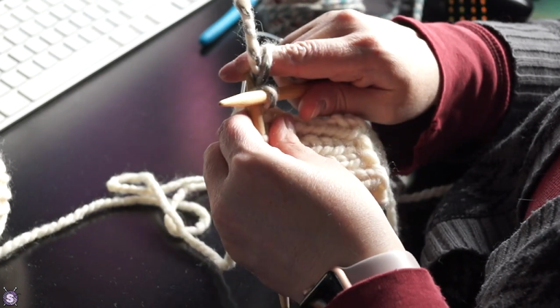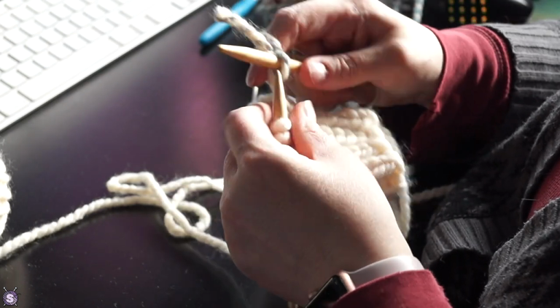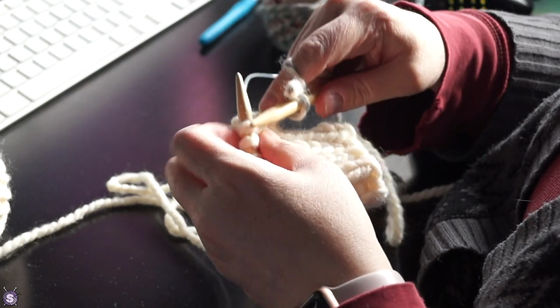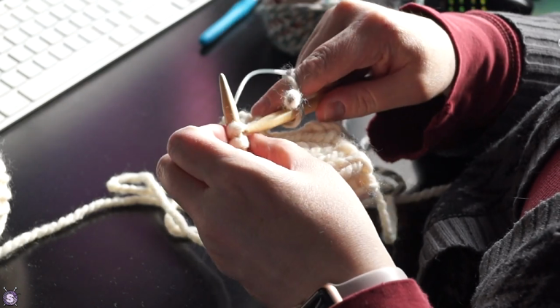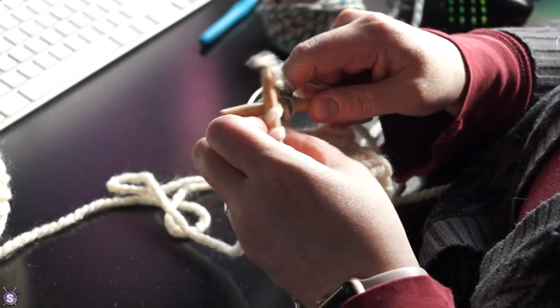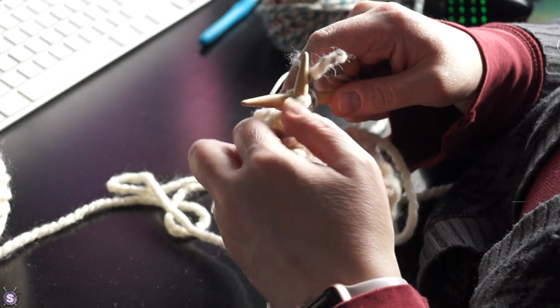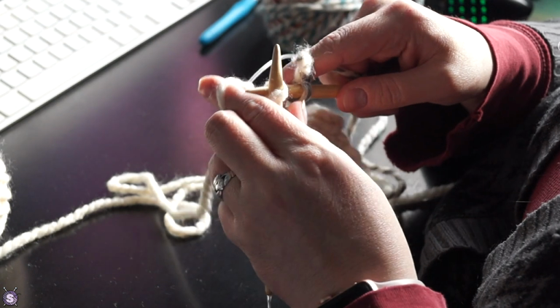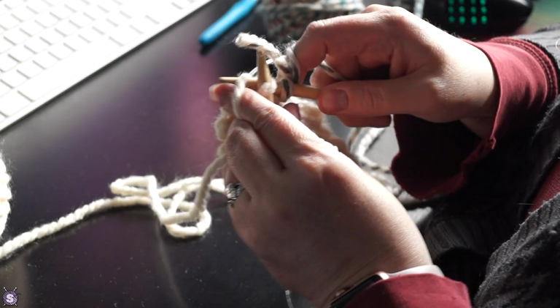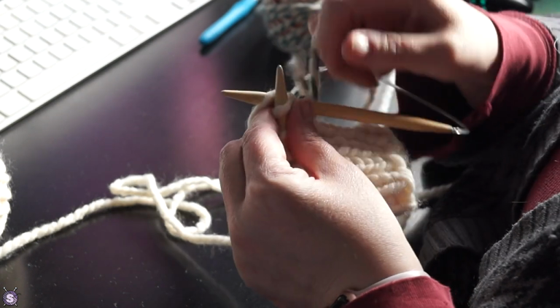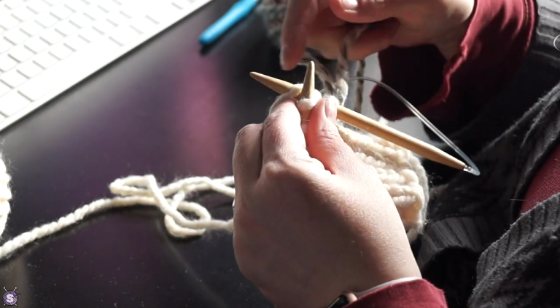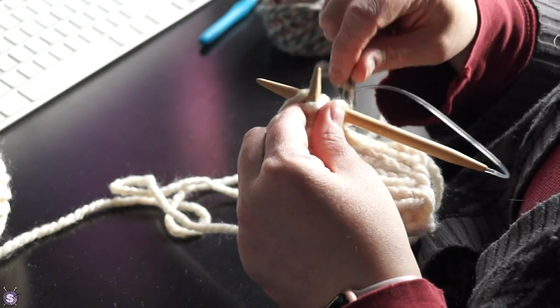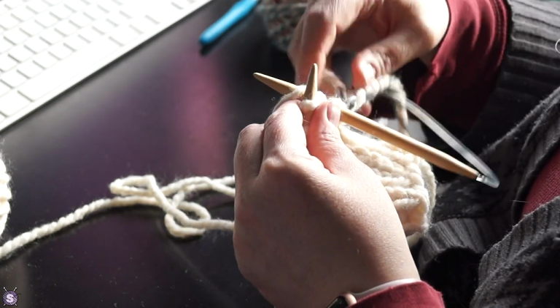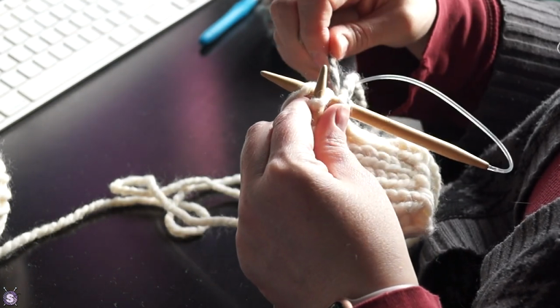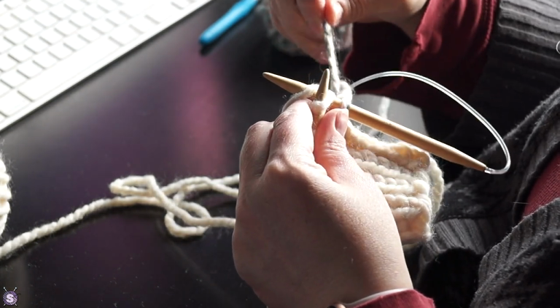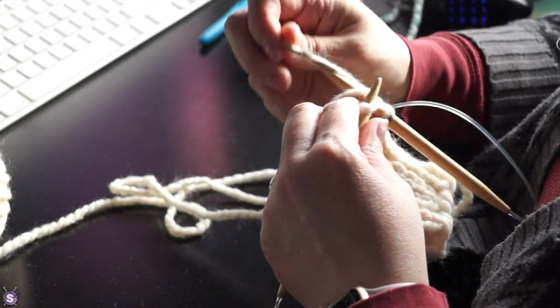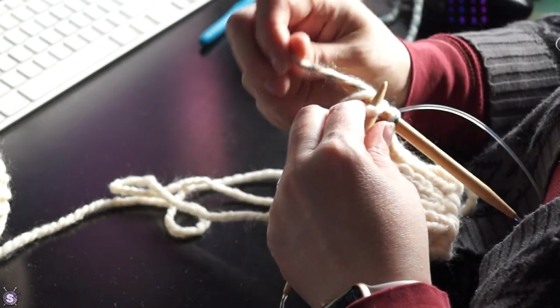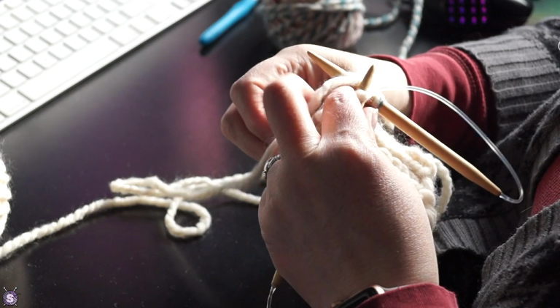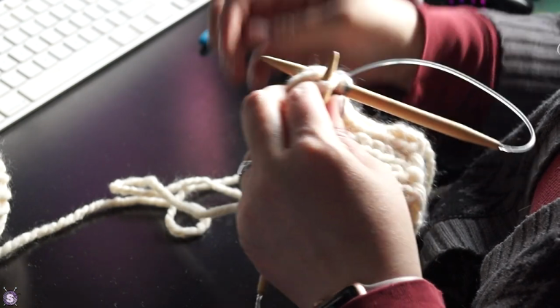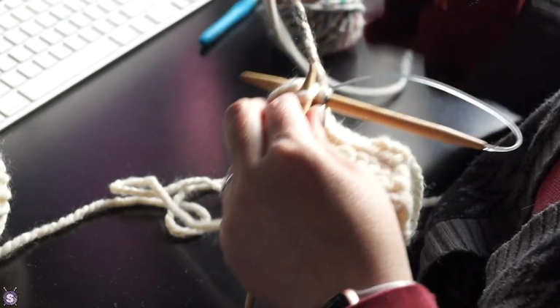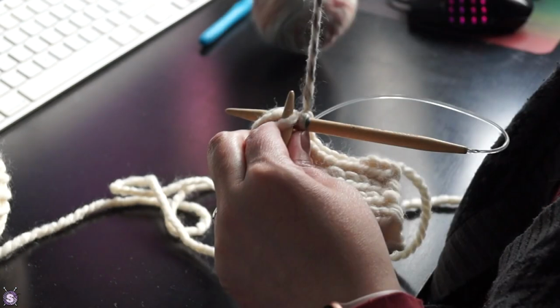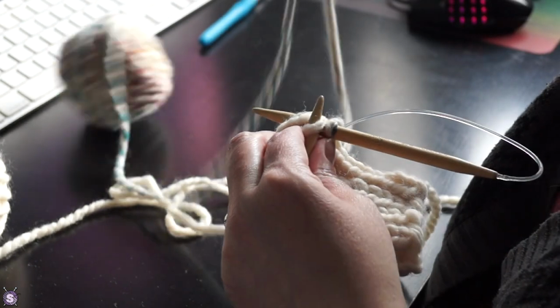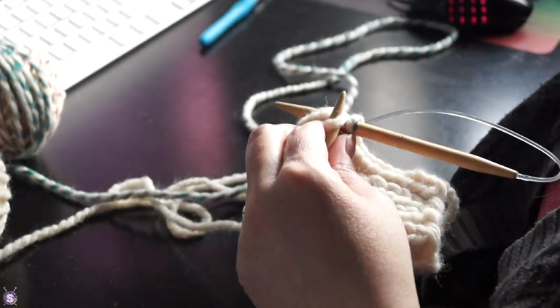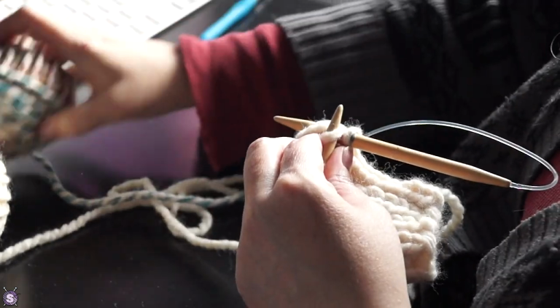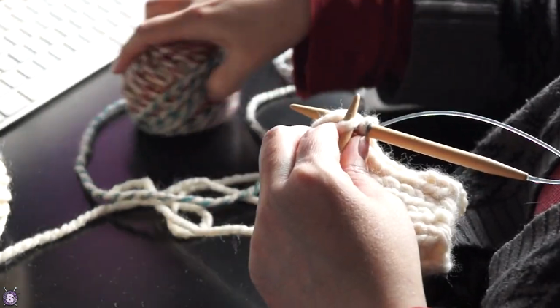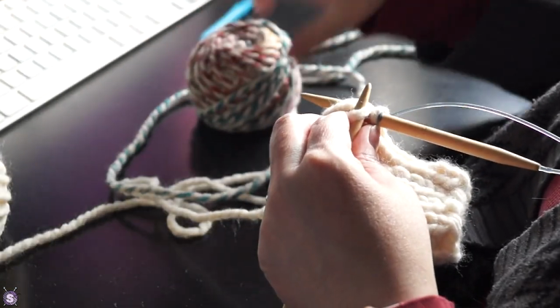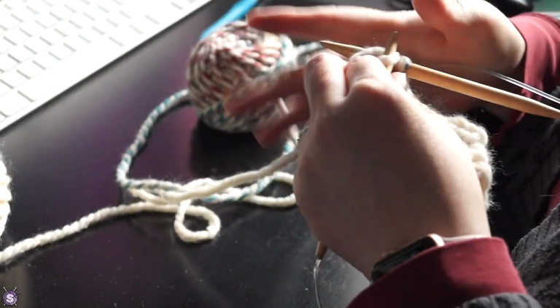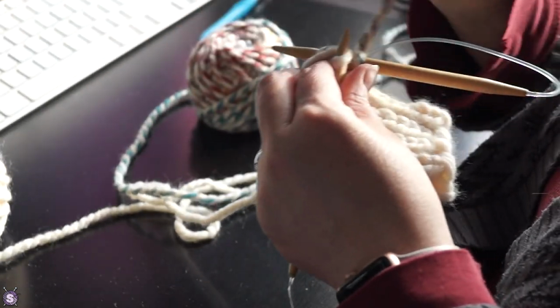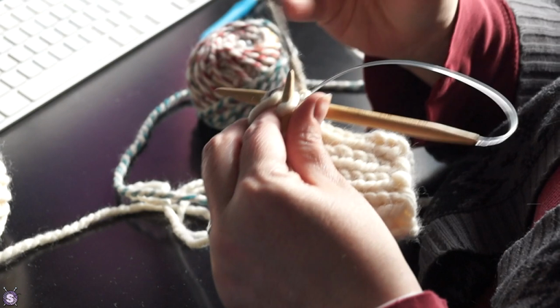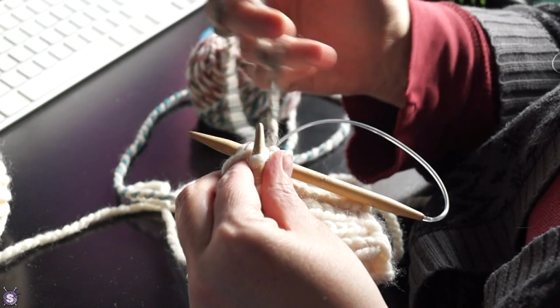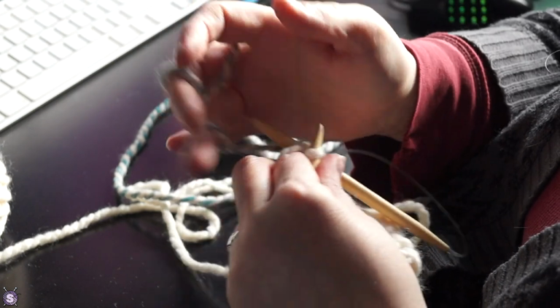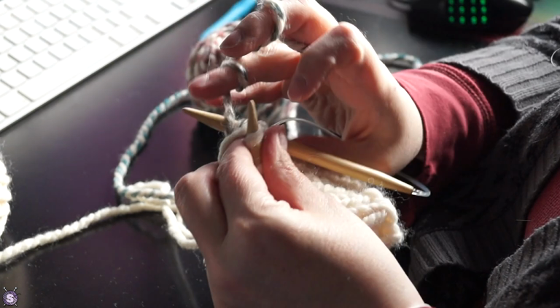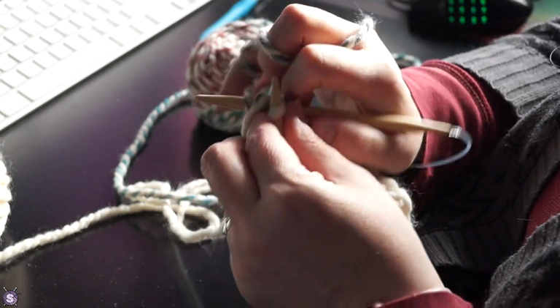The first time through I only did a single round of plain knitting before starting increases — bad idea. Wound up with a huge thumb socket area. The nice thing about these mitts is they knit up blazingly fast, so I ripped those puppies back to the cuffs and started again.